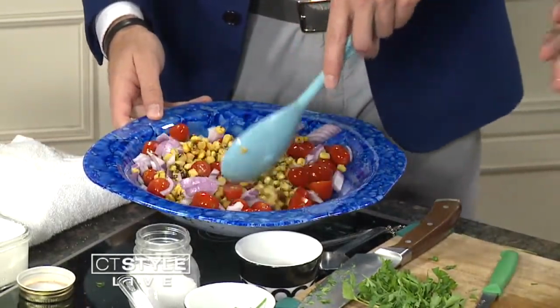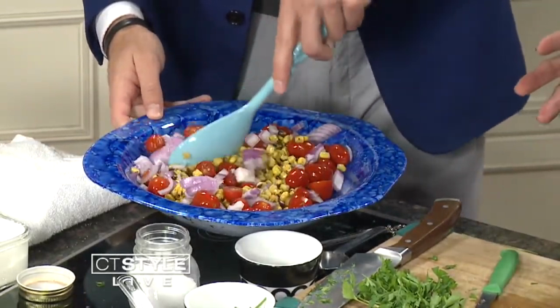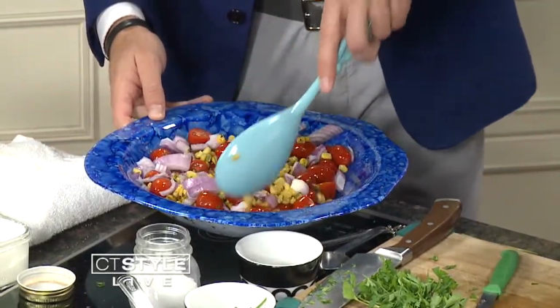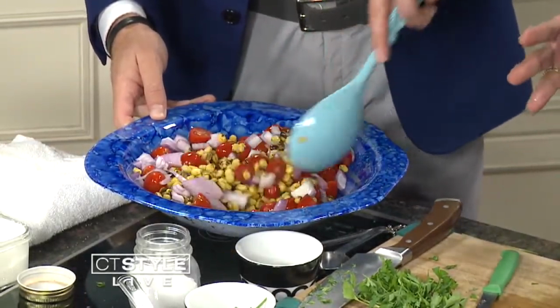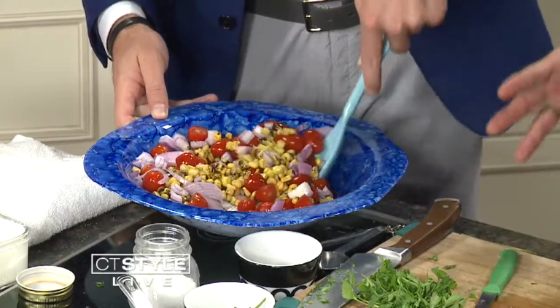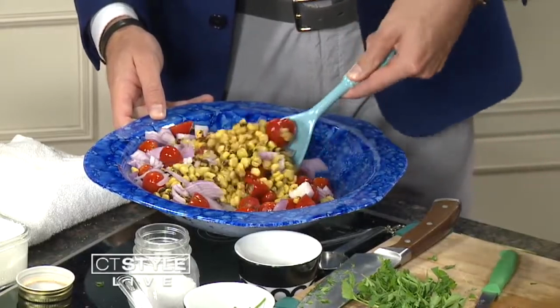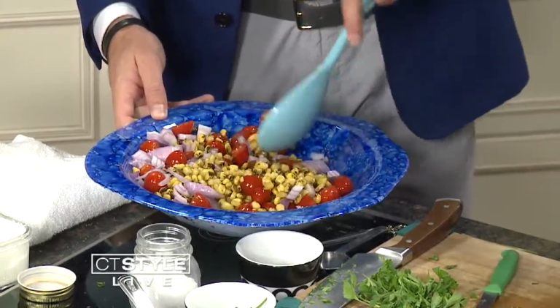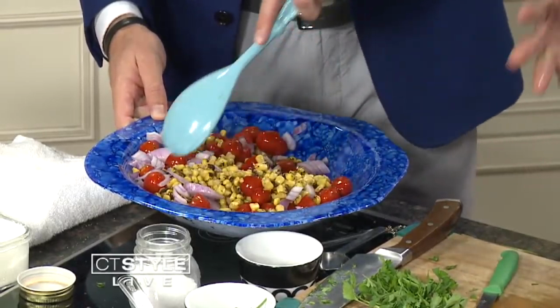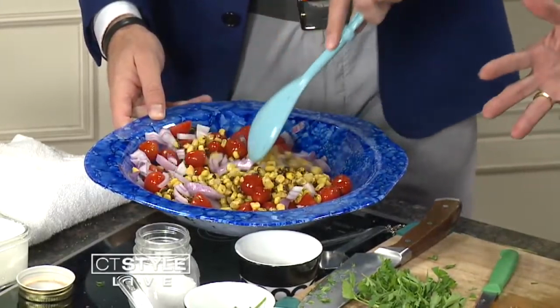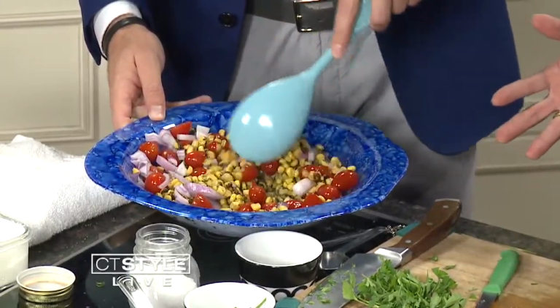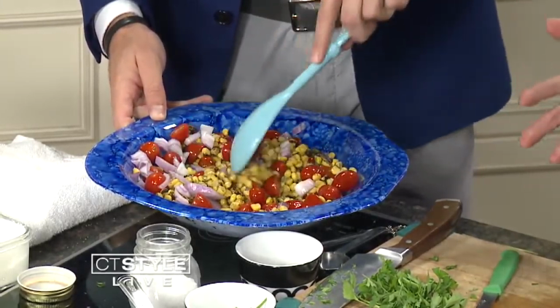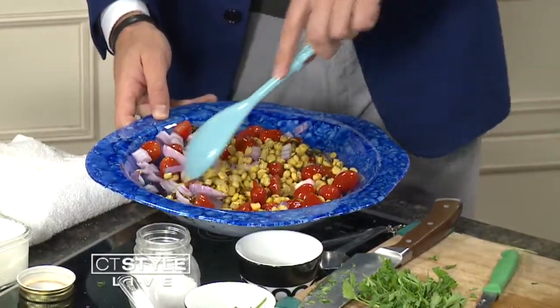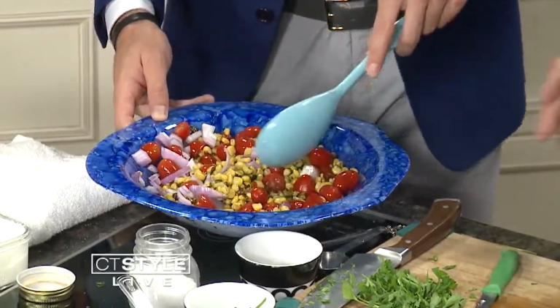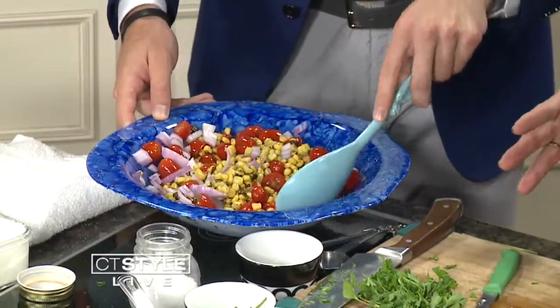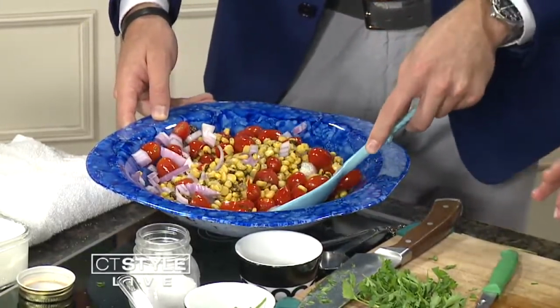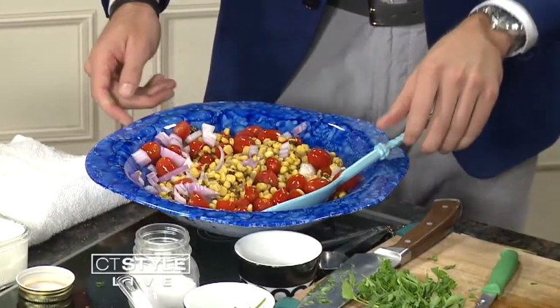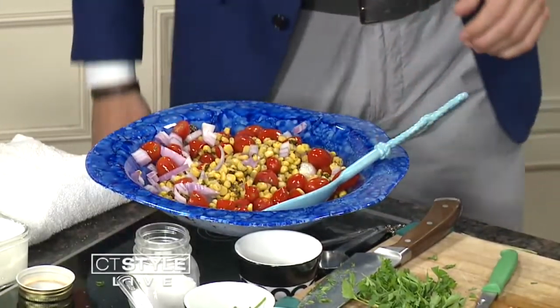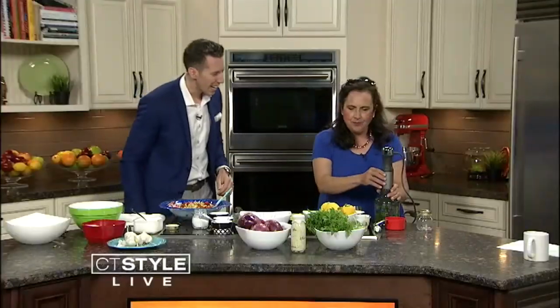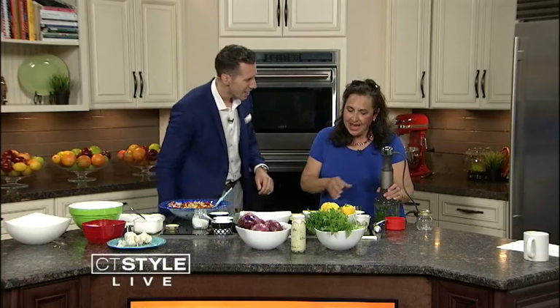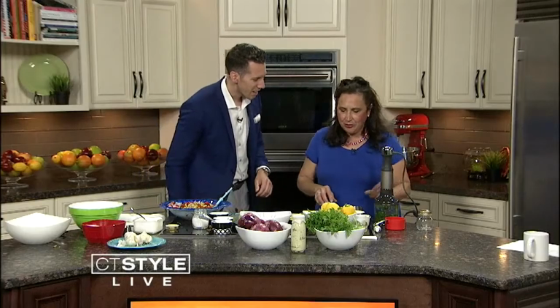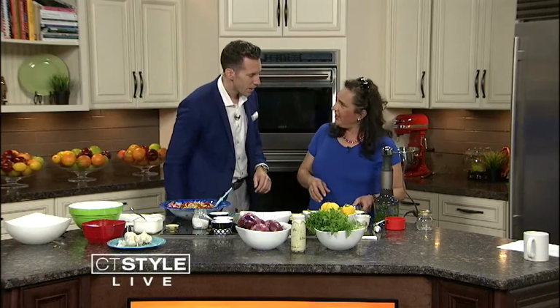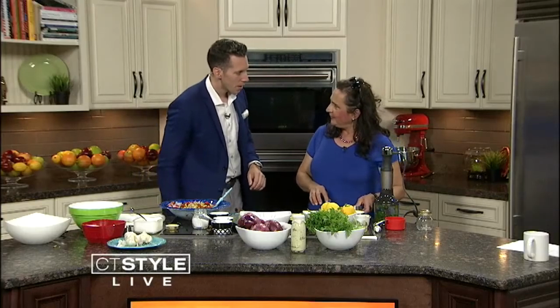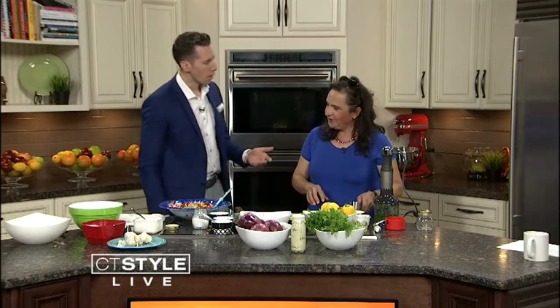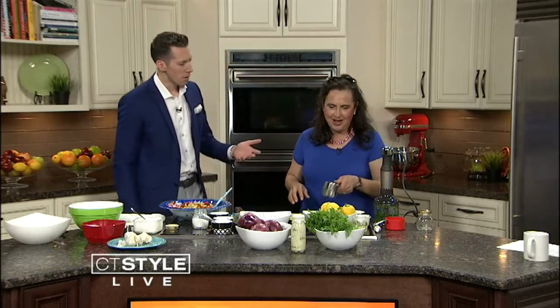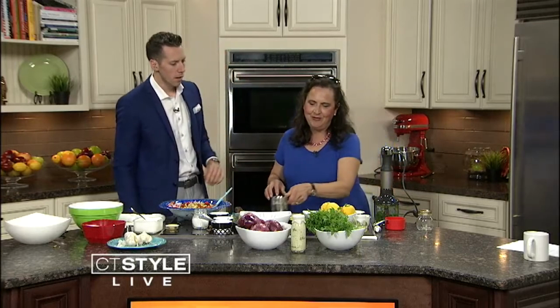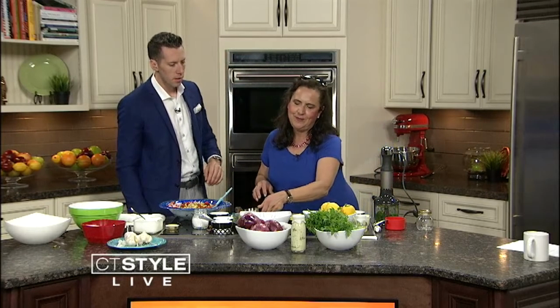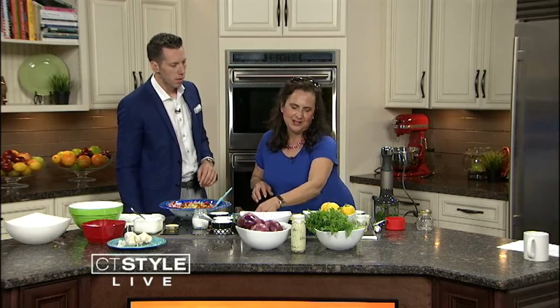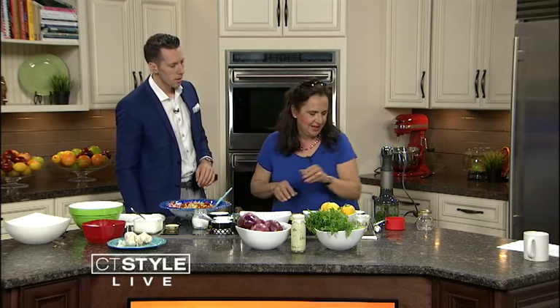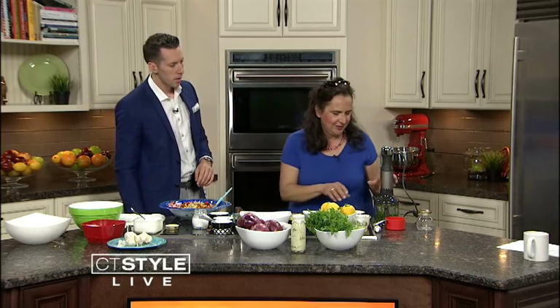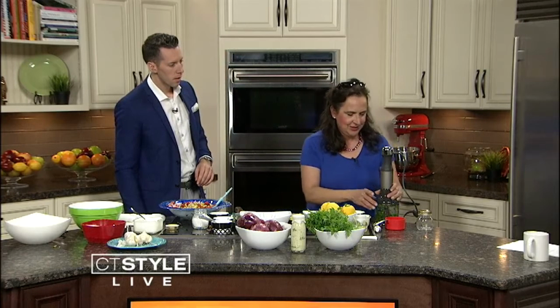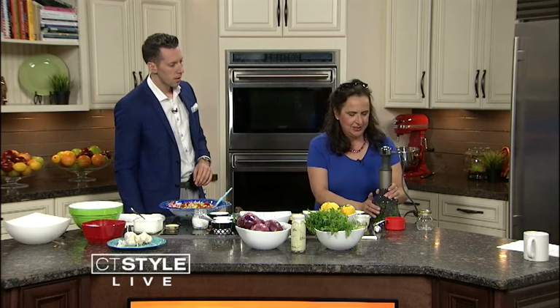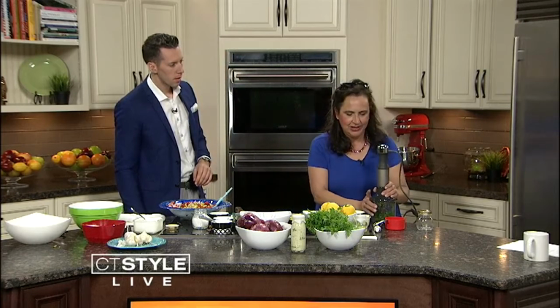Green goddess dressing is from the 1920s. It was made for a play, essentially — called the Green Goddess. It became very popular in the 70s. A chef at the Palace Hotel in San Francisco discovered it.